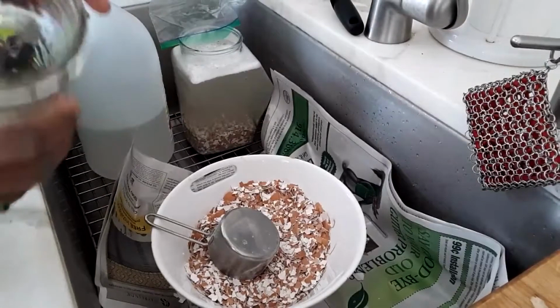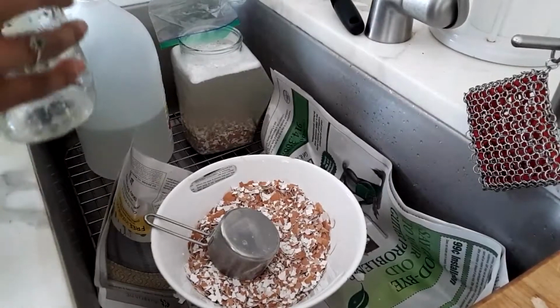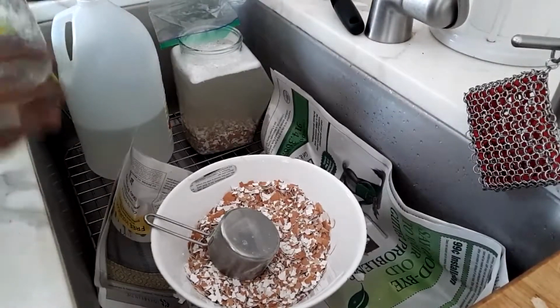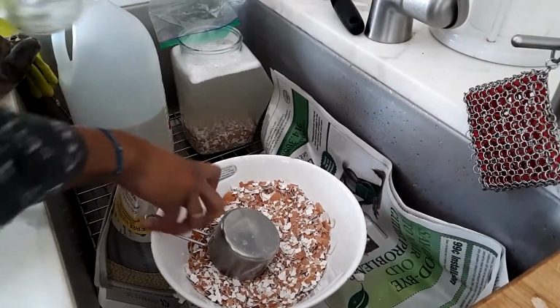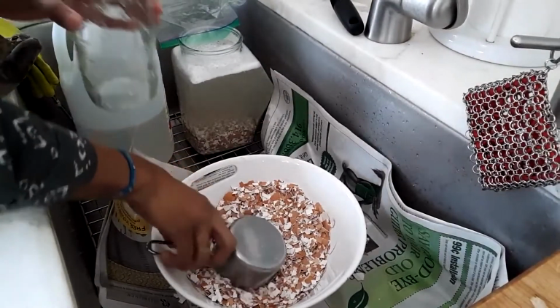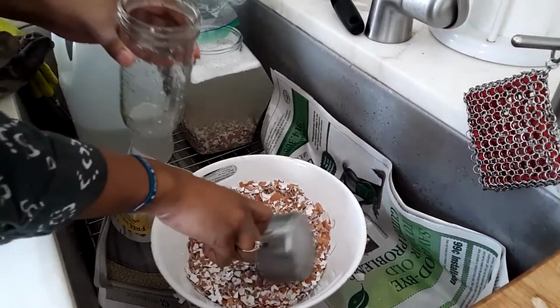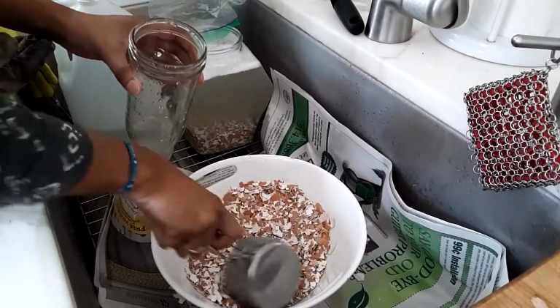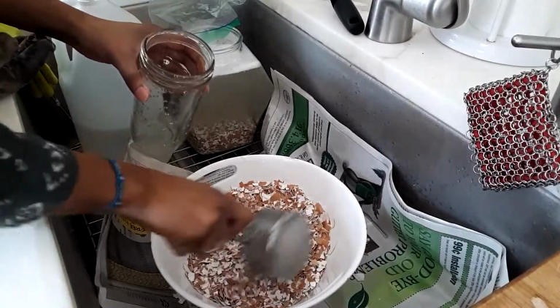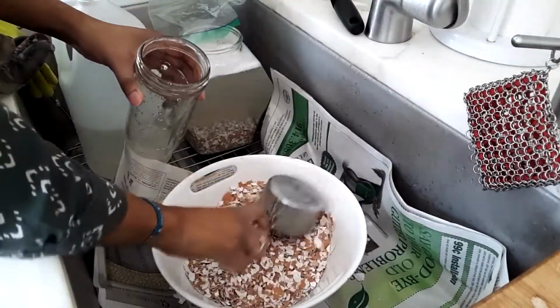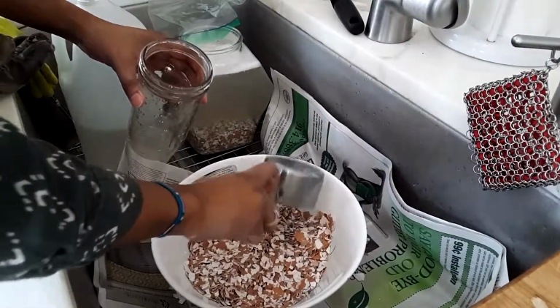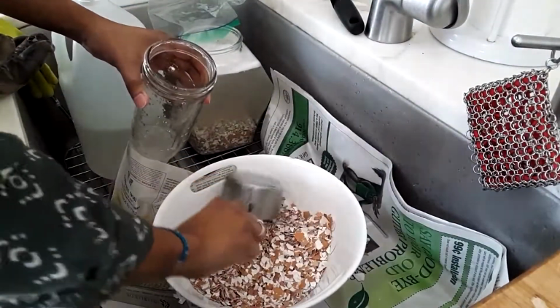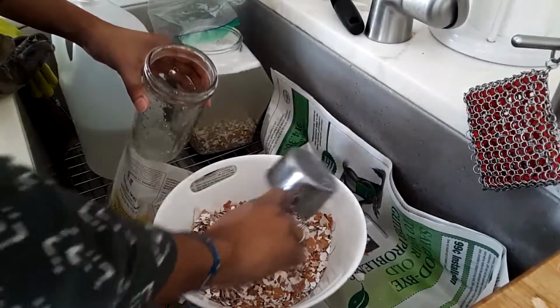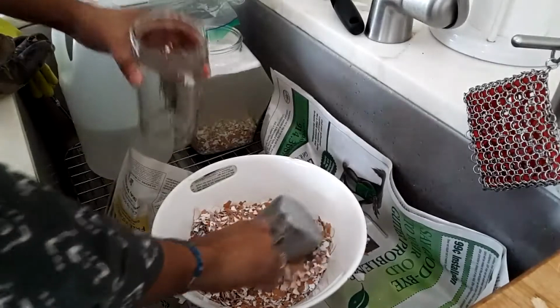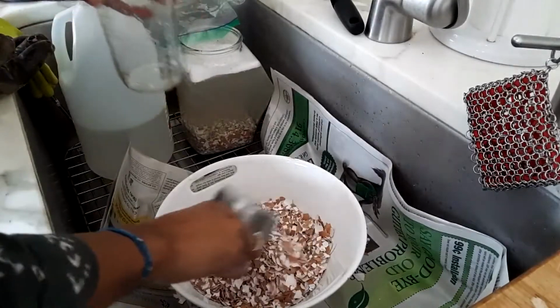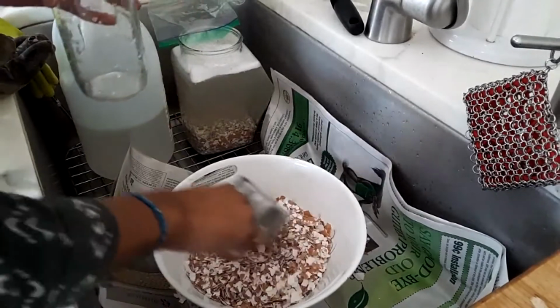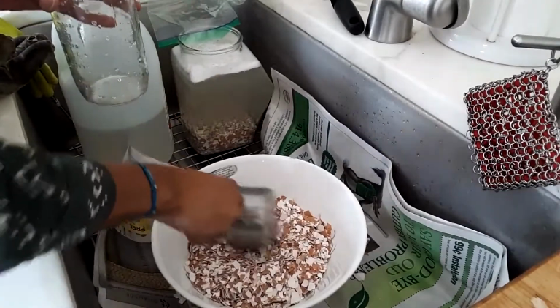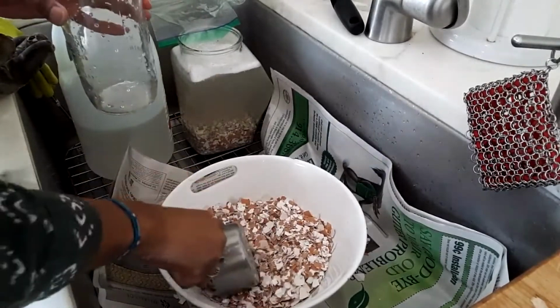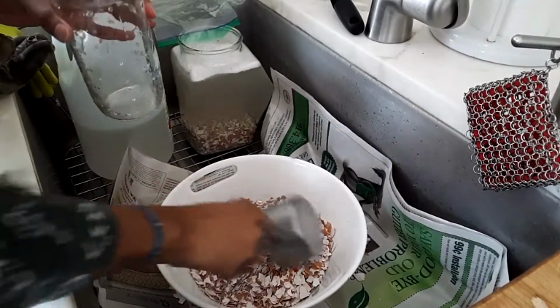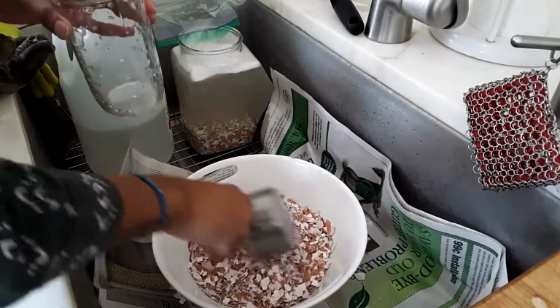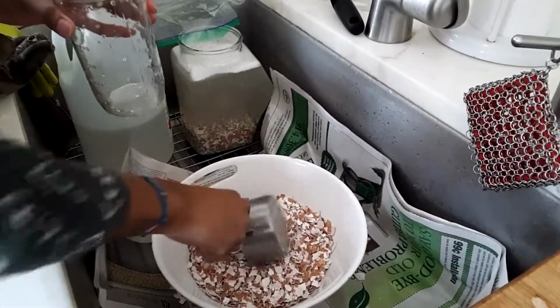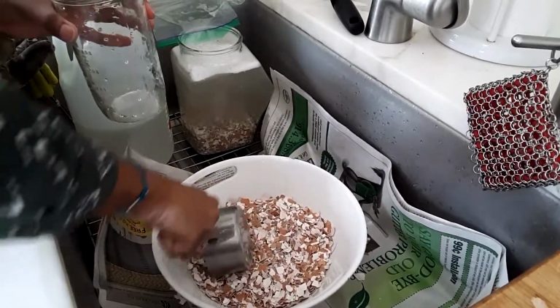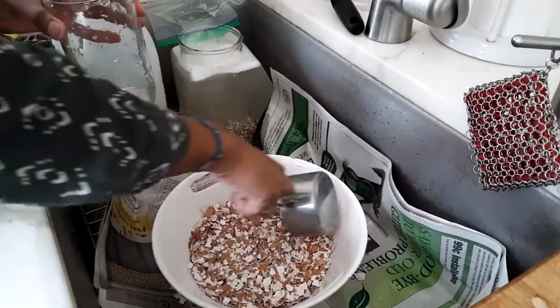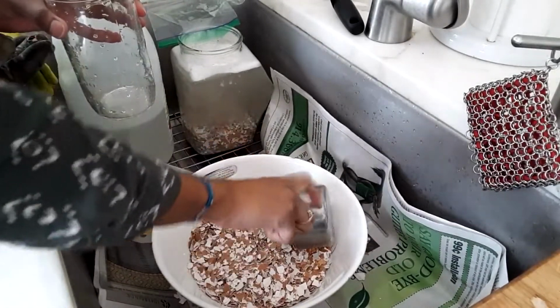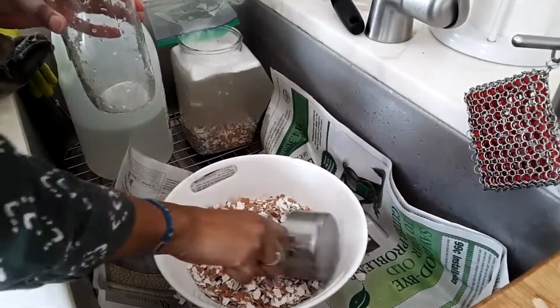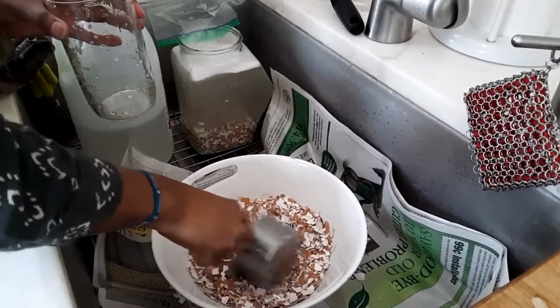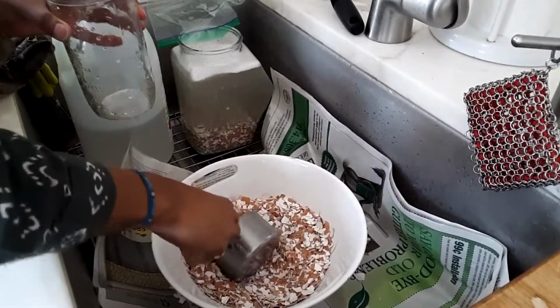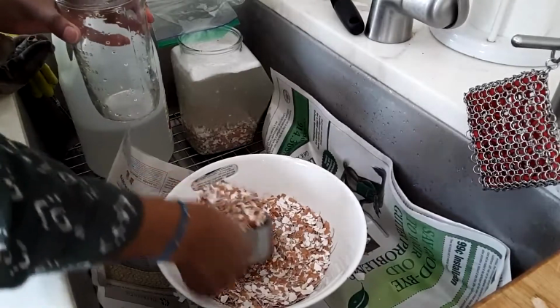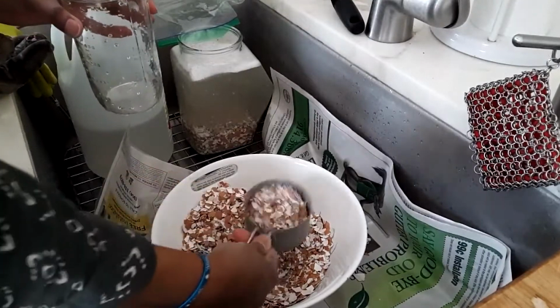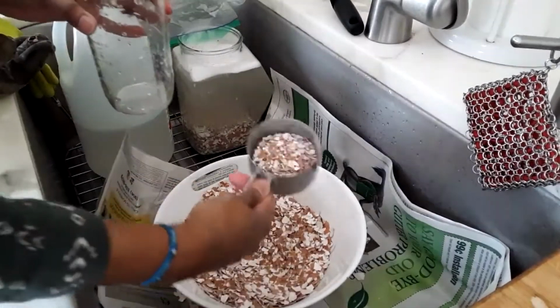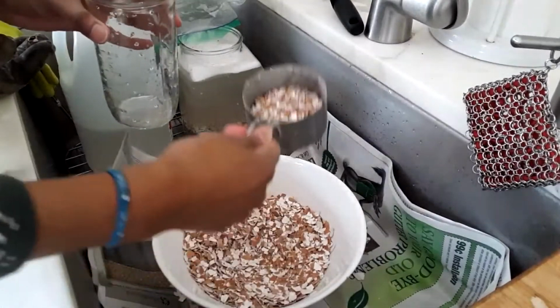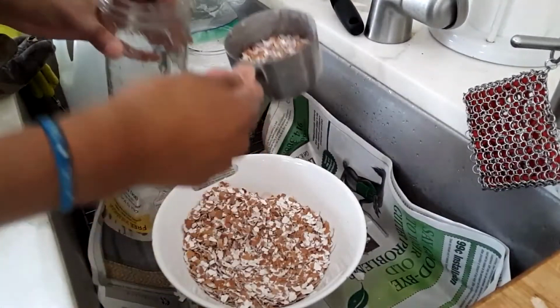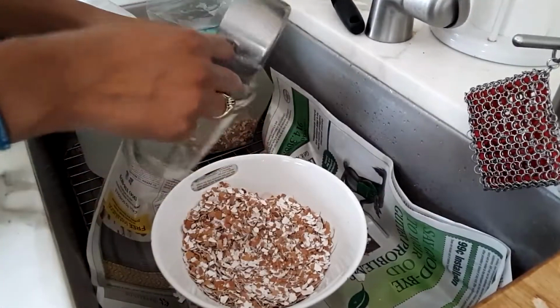I don't know how much vinegar I have left for this one, so I'm only going to do half a cup.